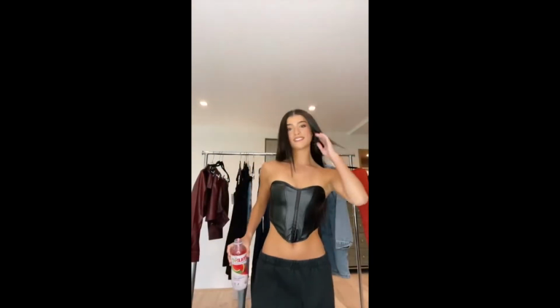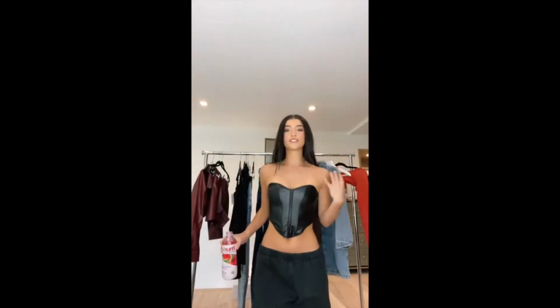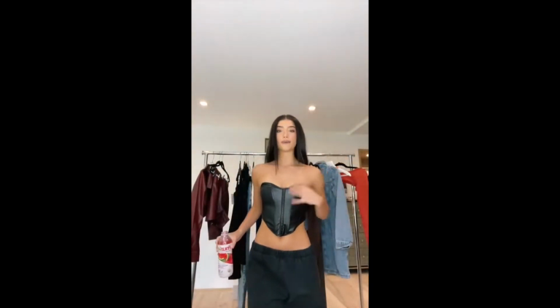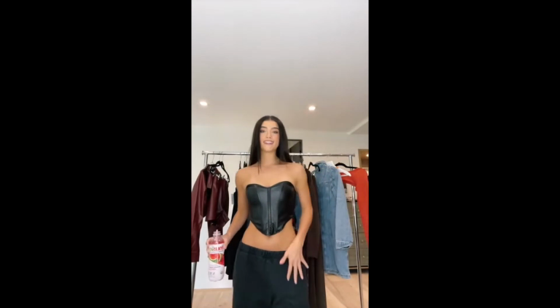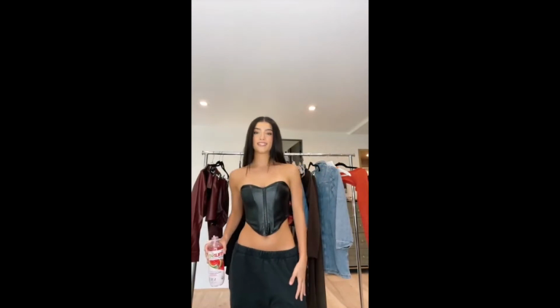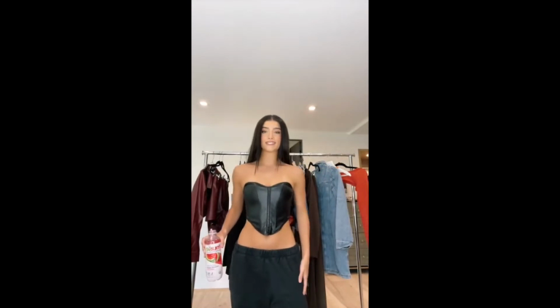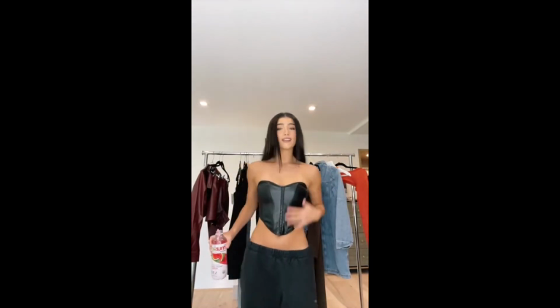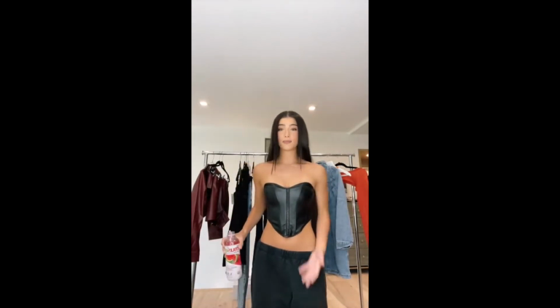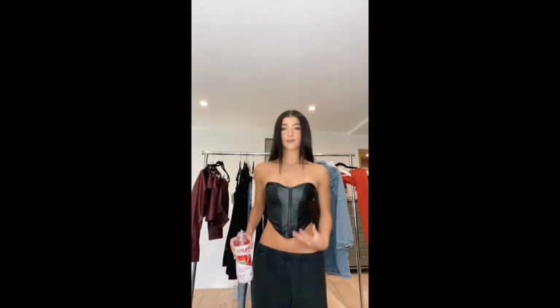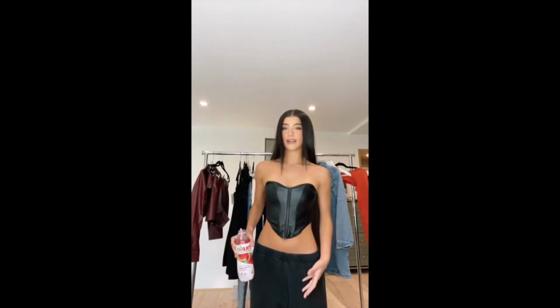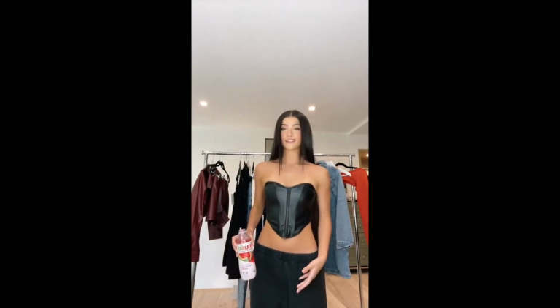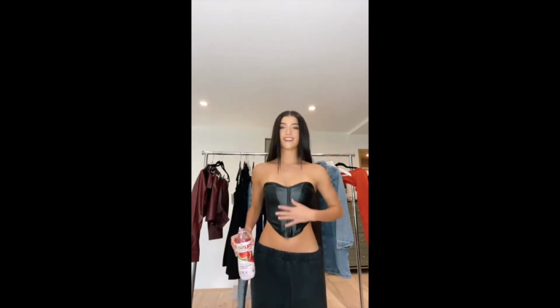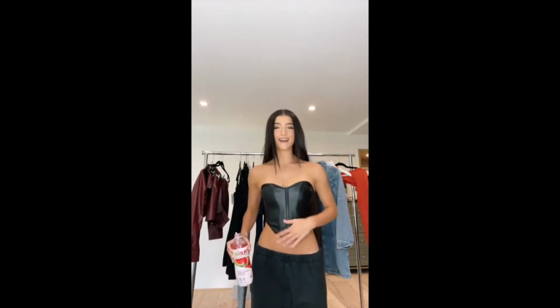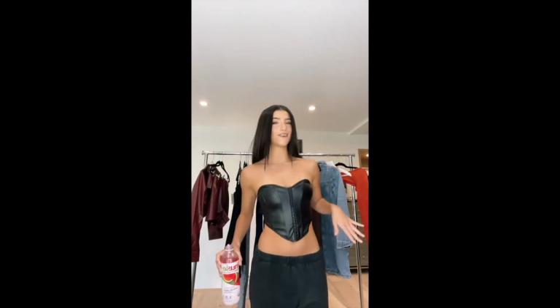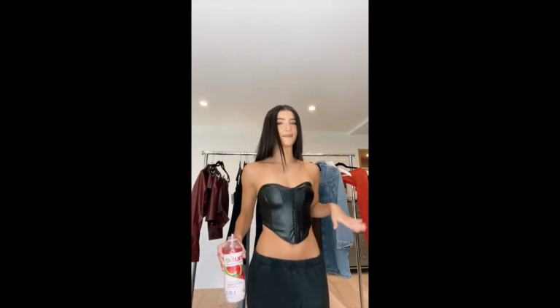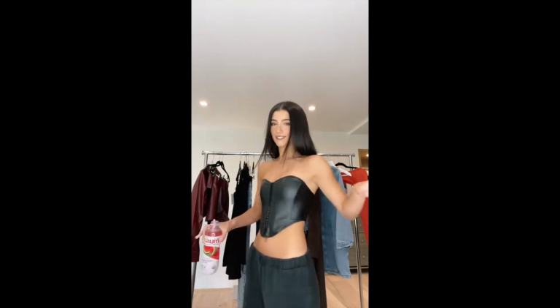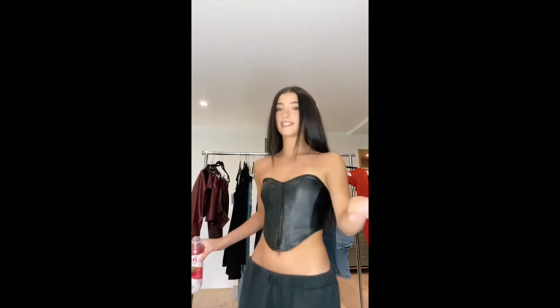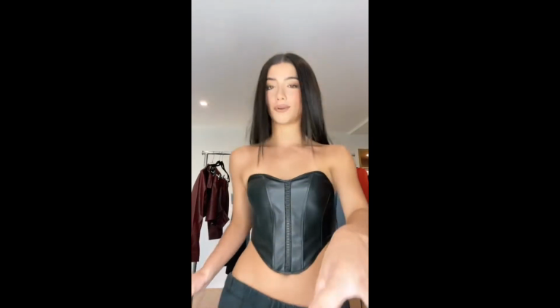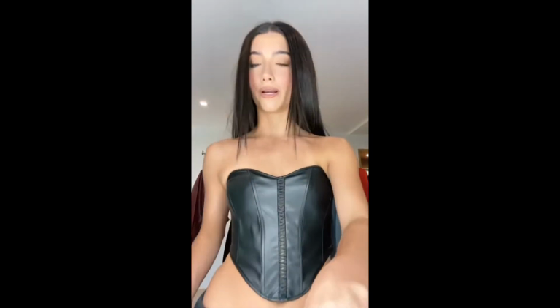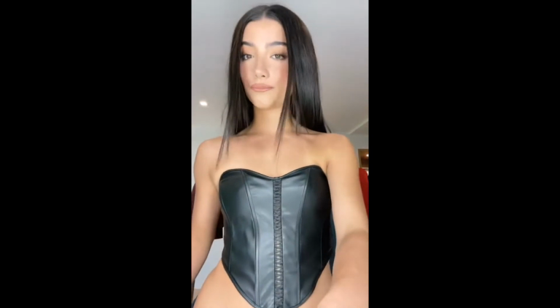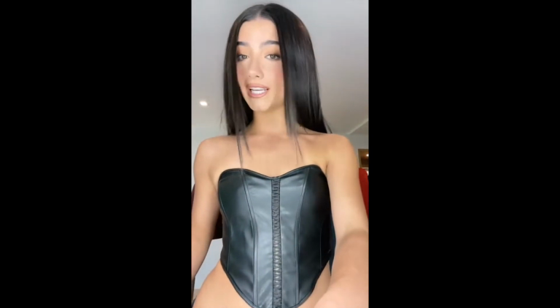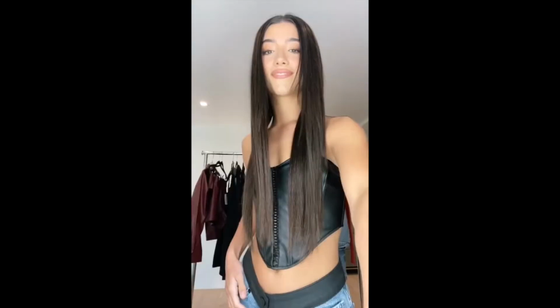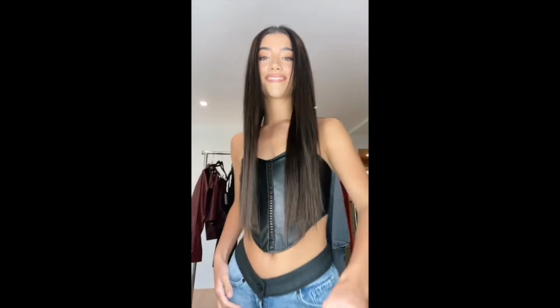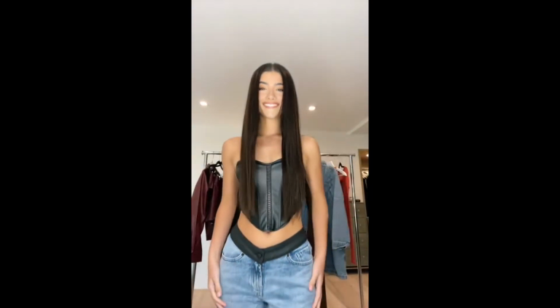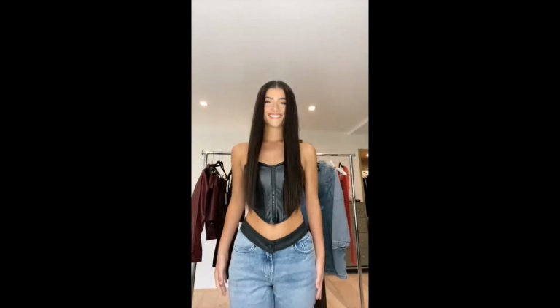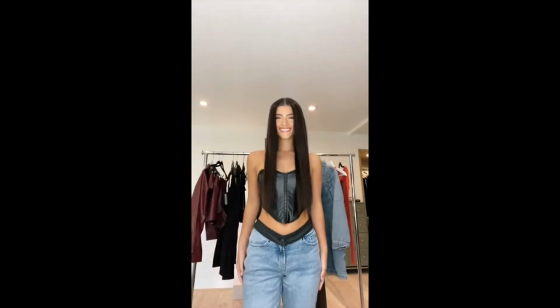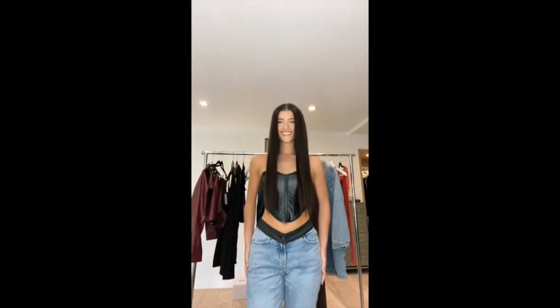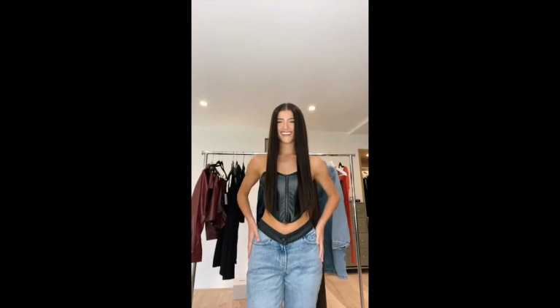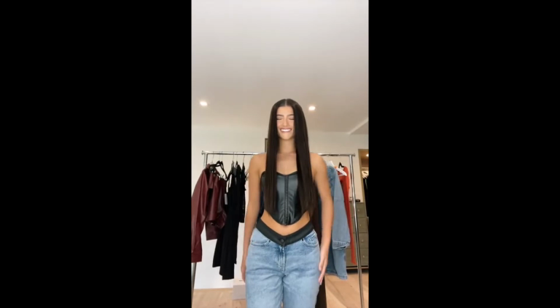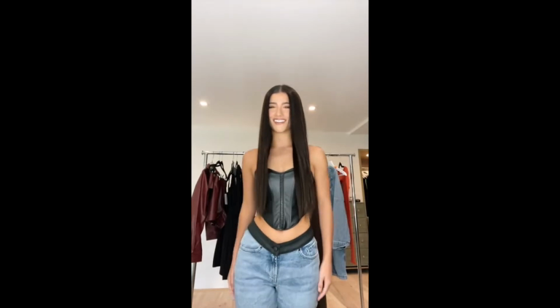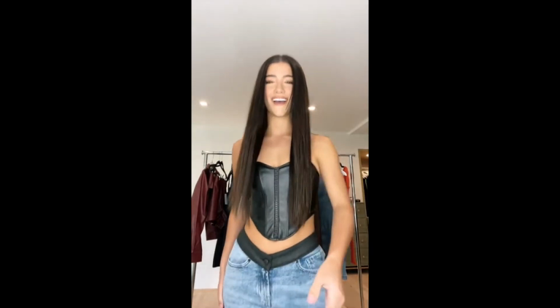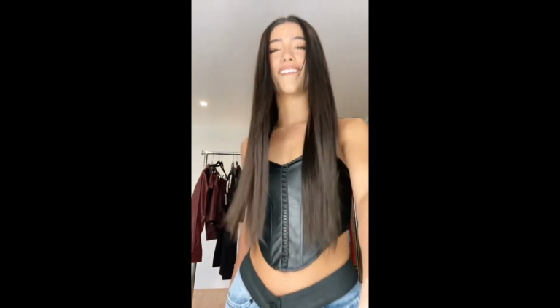This is the first top, and I cannot believe it is the brand's one-year anniversary. We have come so far, but this top is adorable. Let's pair it with some jeans. It's so good, I'm in love.